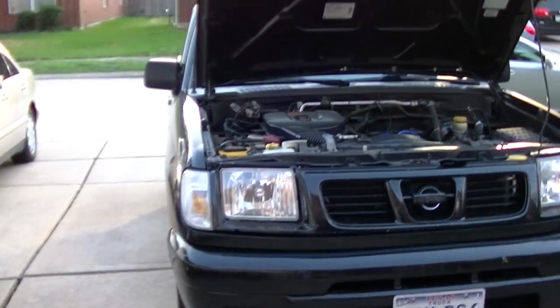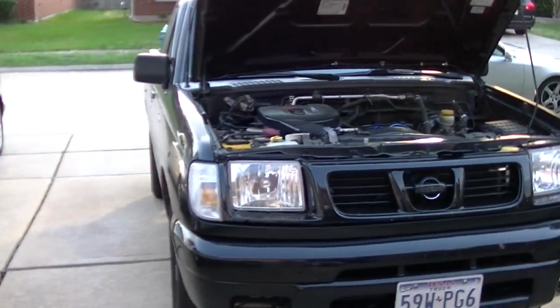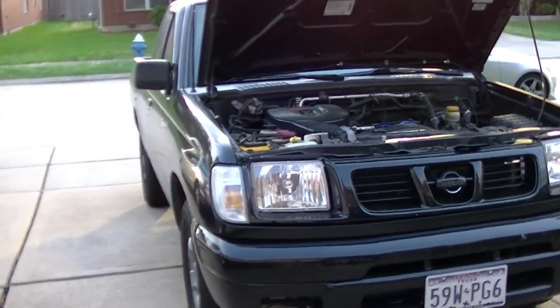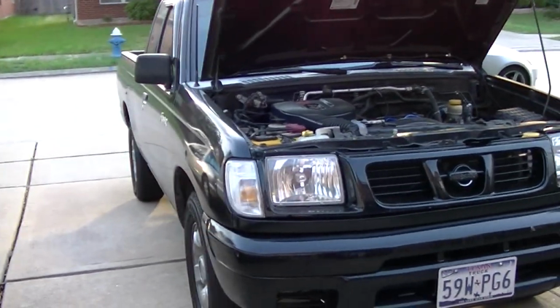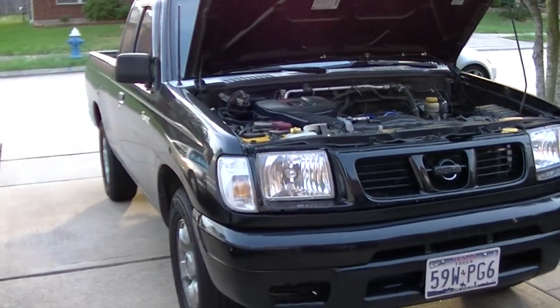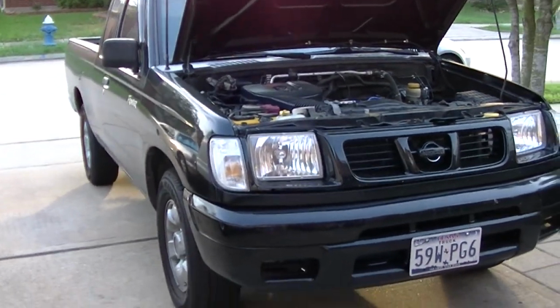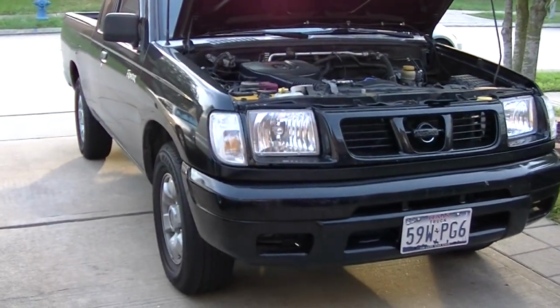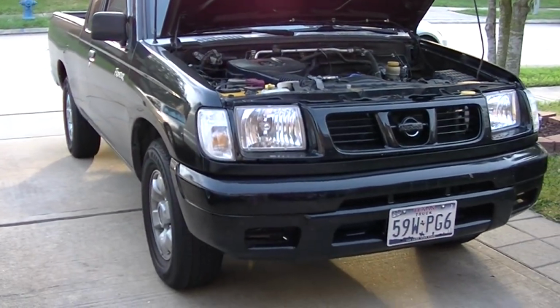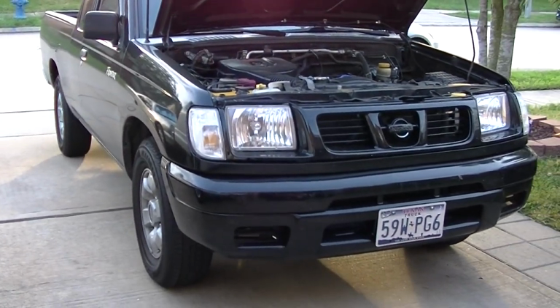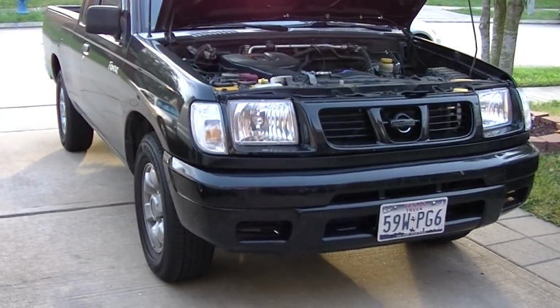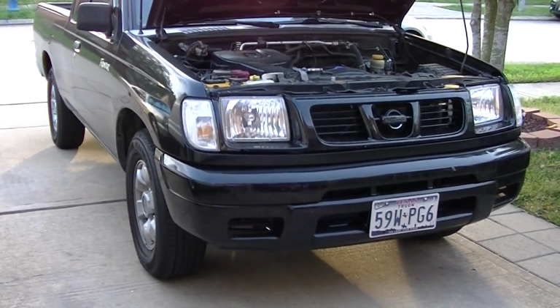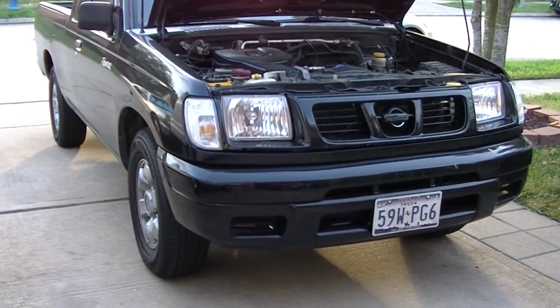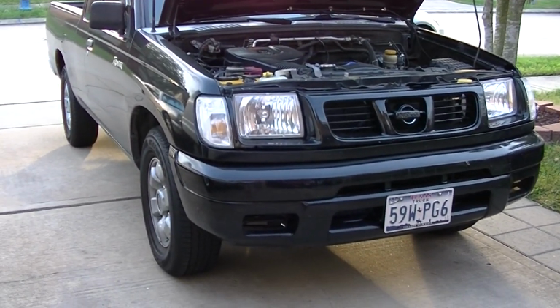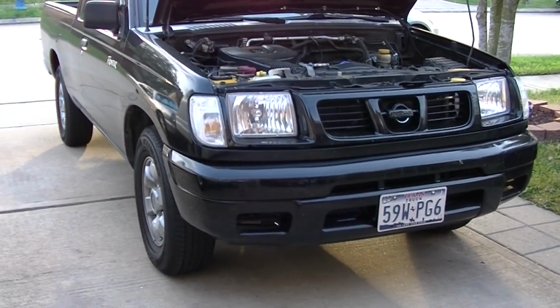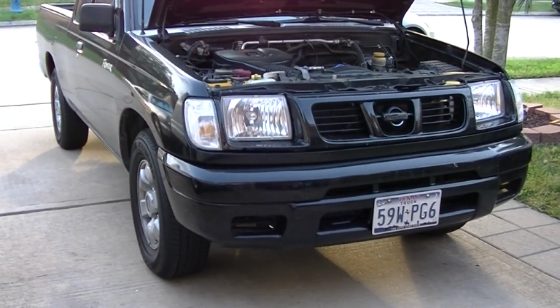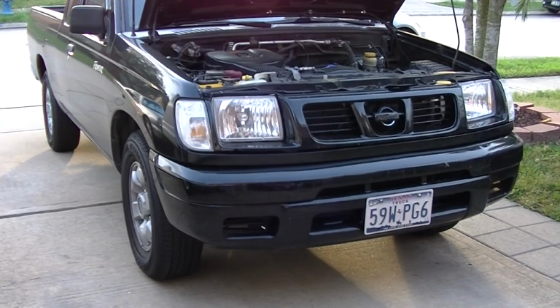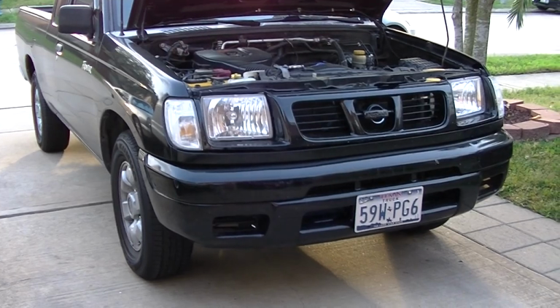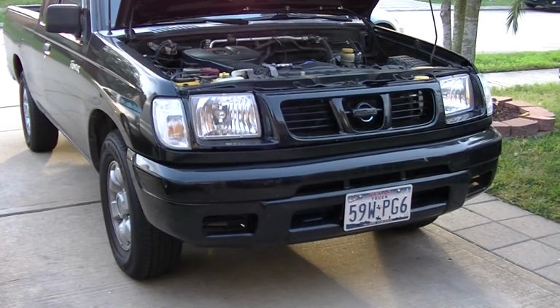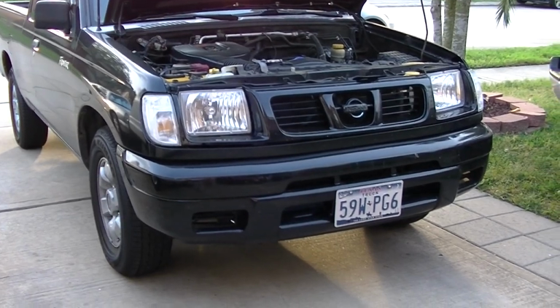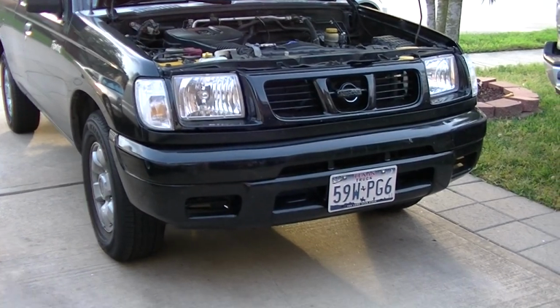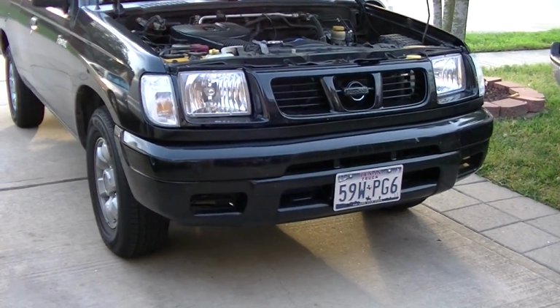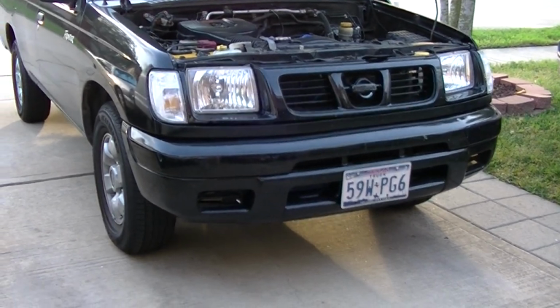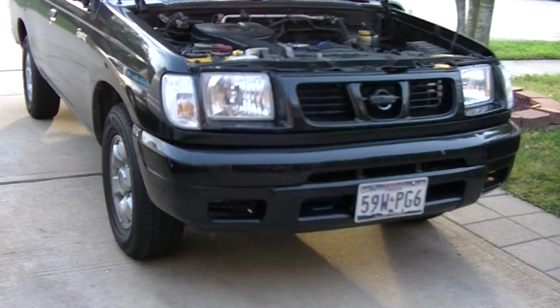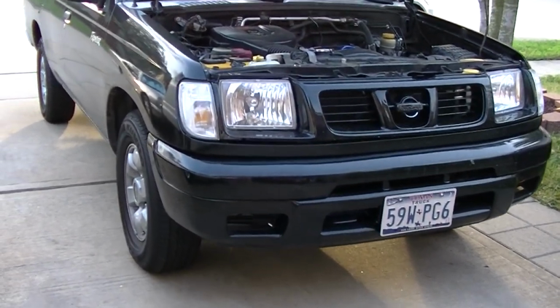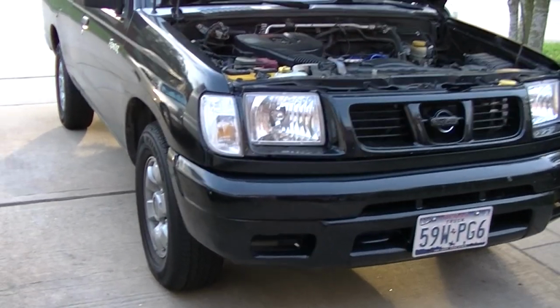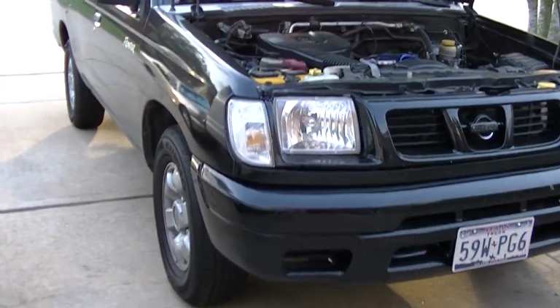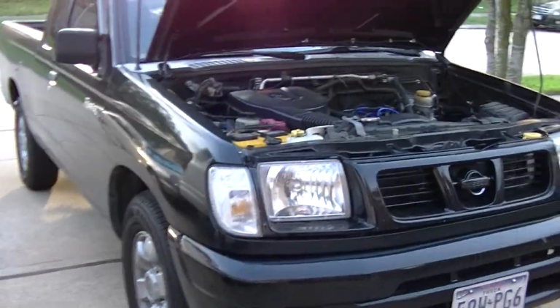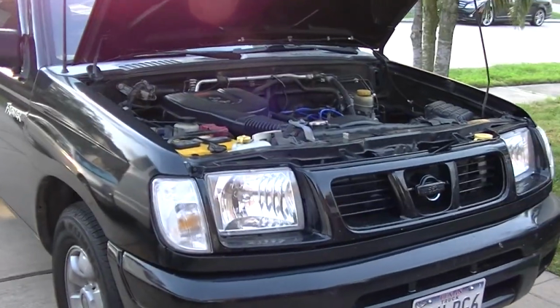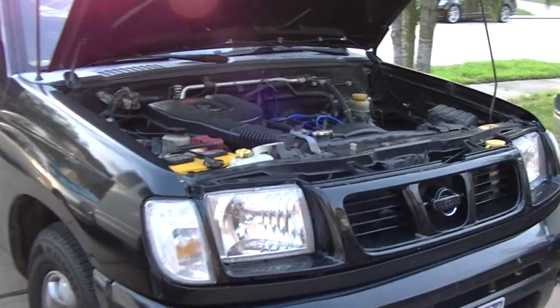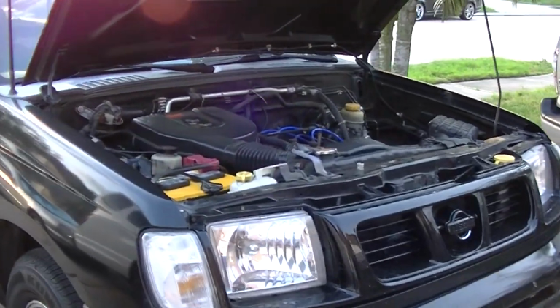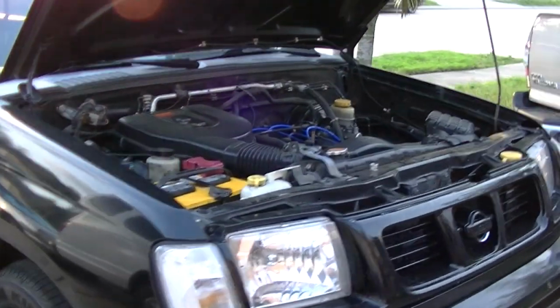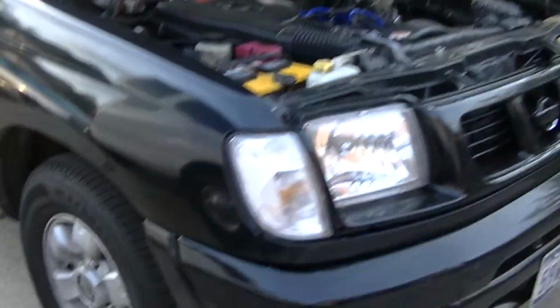I've just been doing maintenance on it. I did my inner and outer tie rods not too long ago, then got her aligned so the tires can wear out evenly.